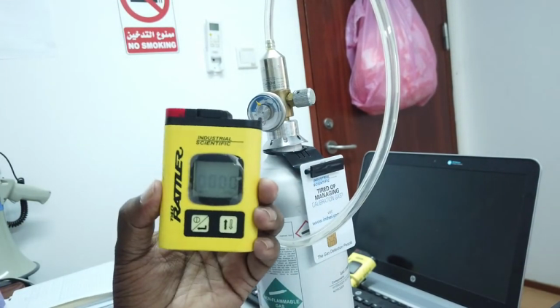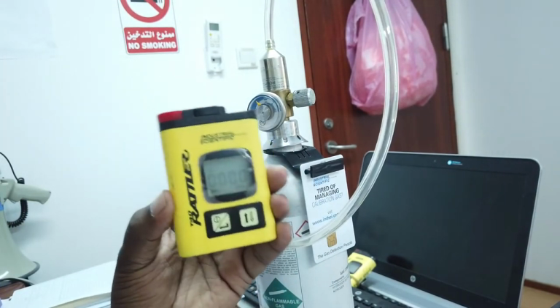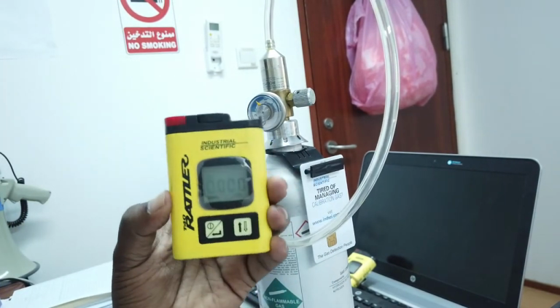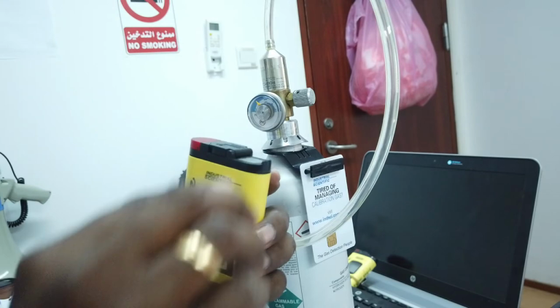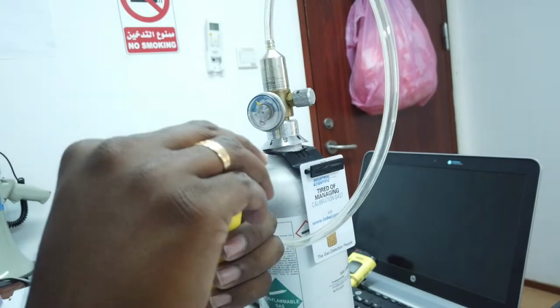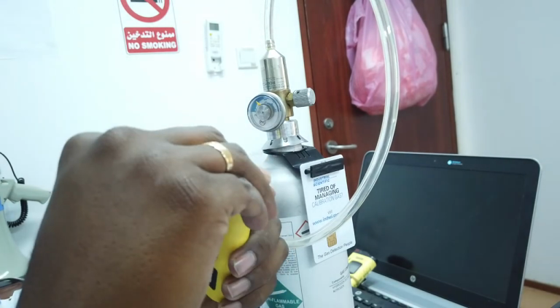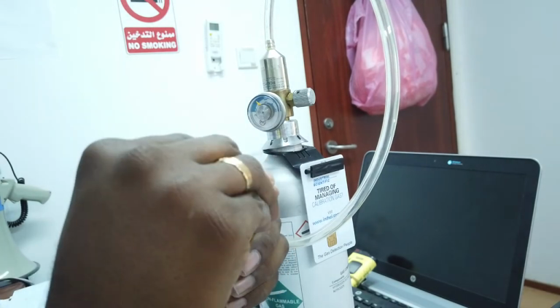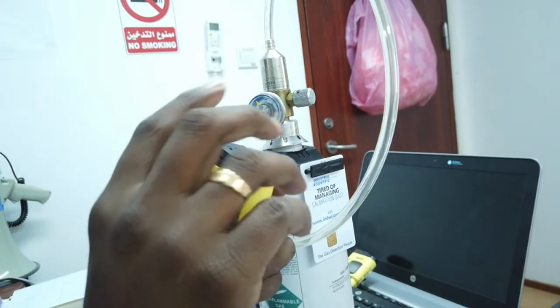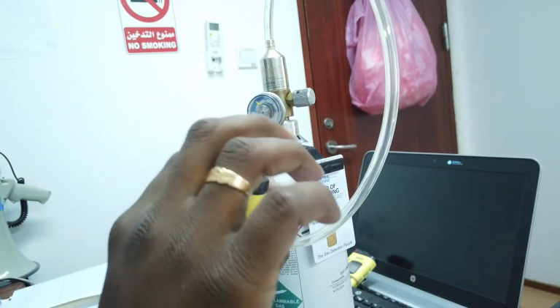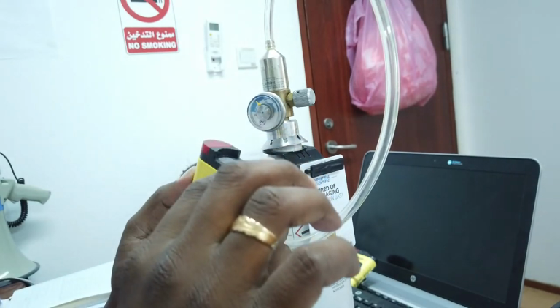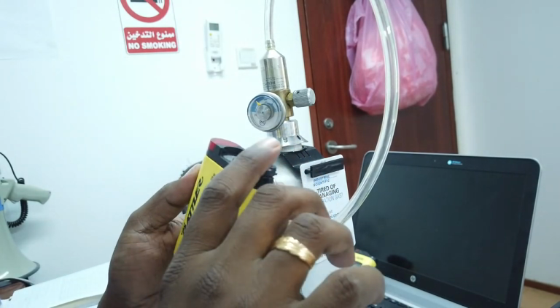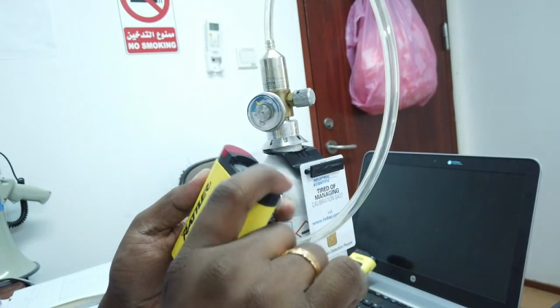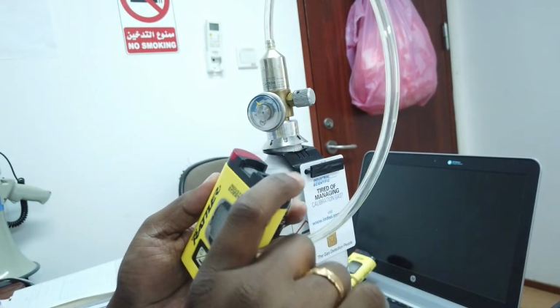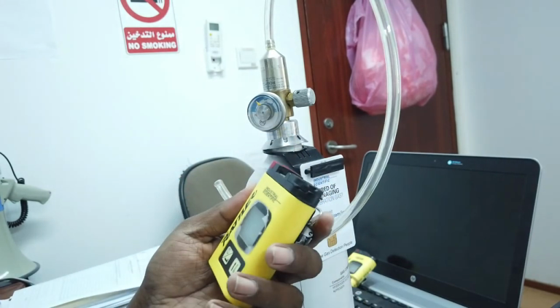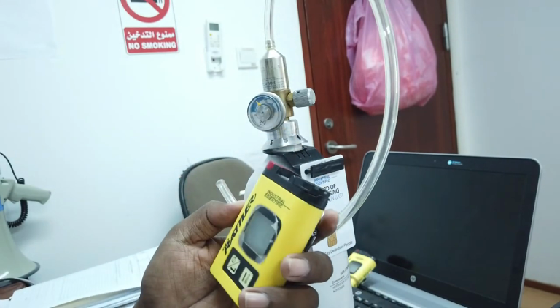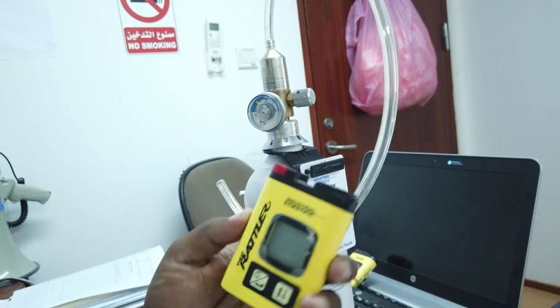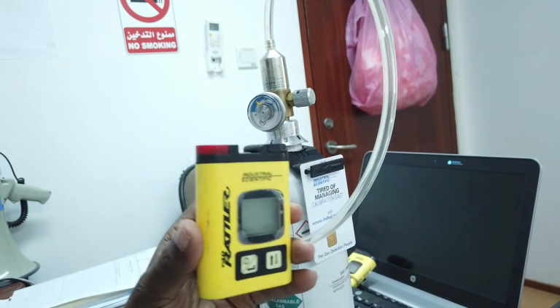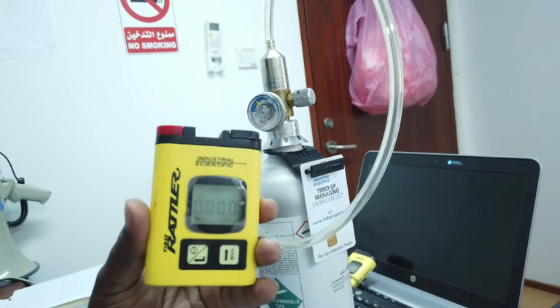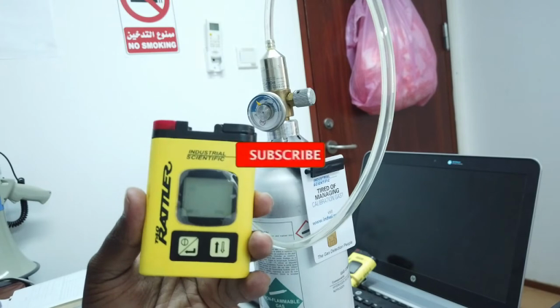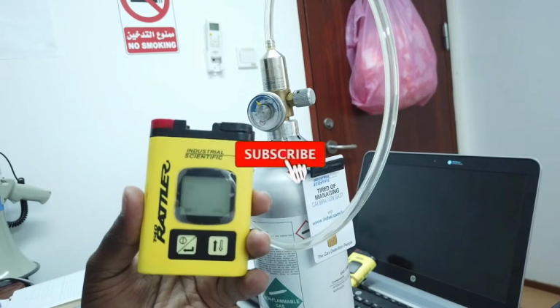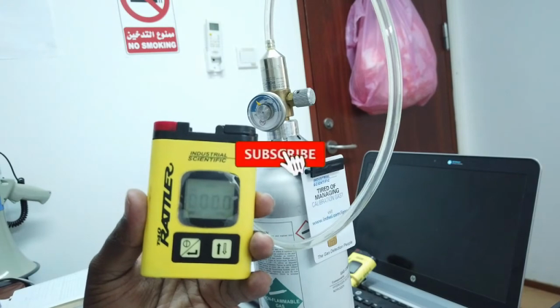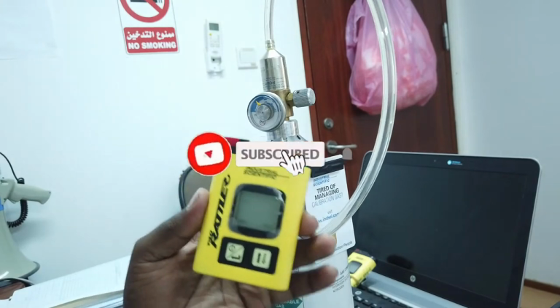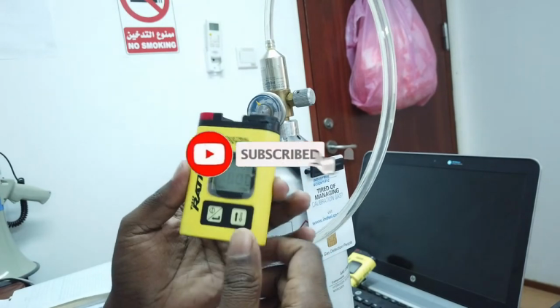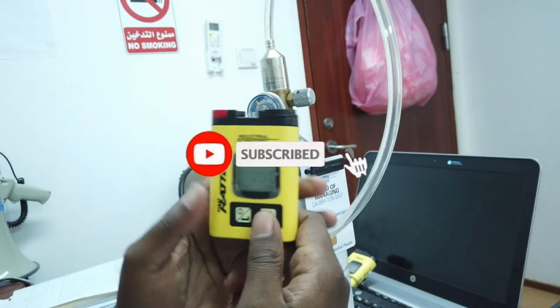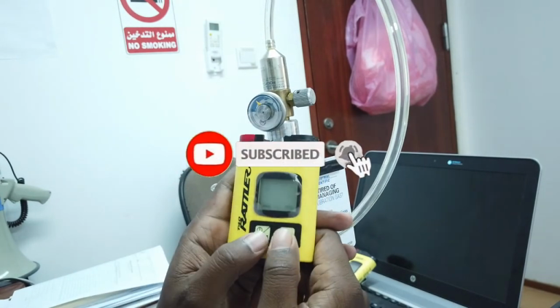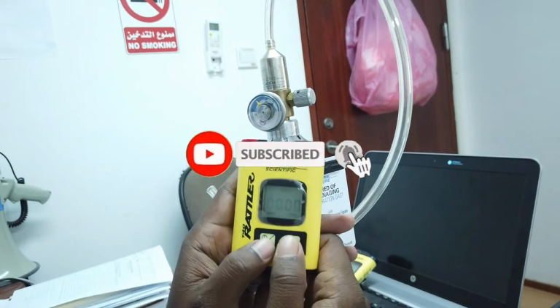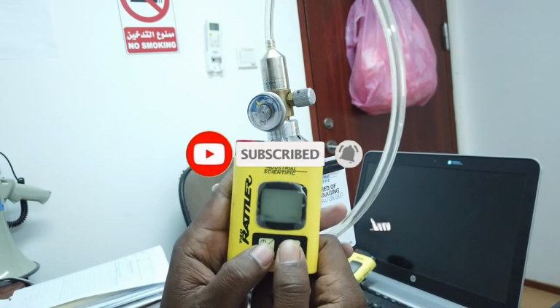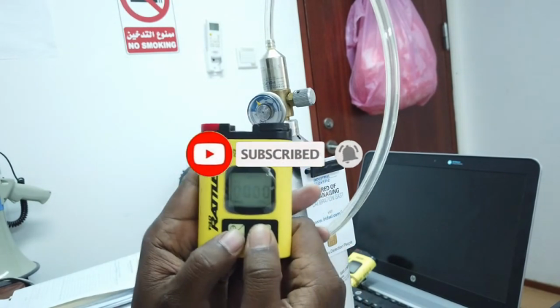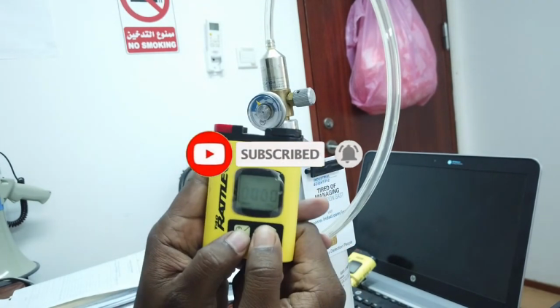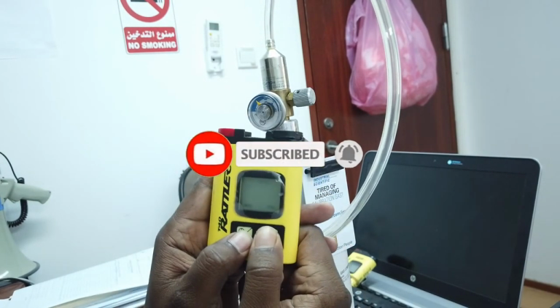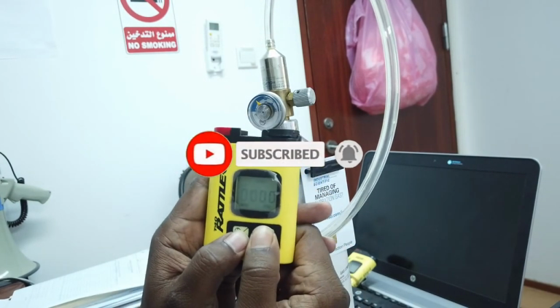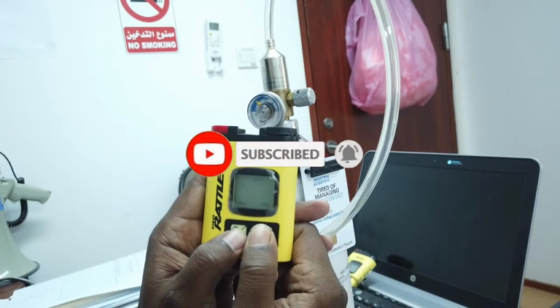That completes the bump test. Next, for calibration, you need to open the calibration port. The device will alarm and ring — while it alarms, hold both keys at the same time.